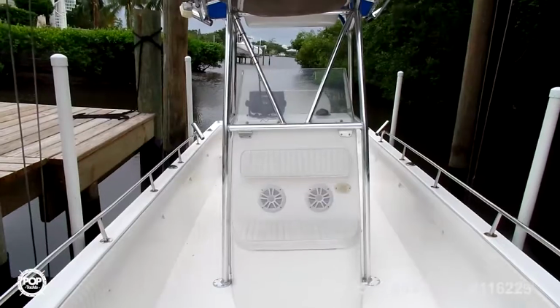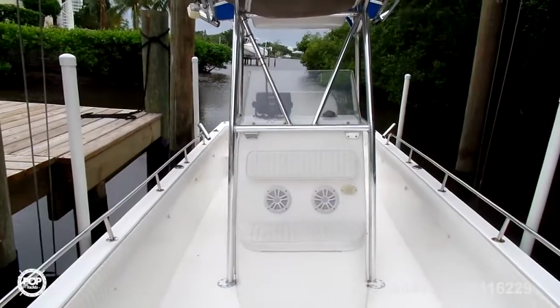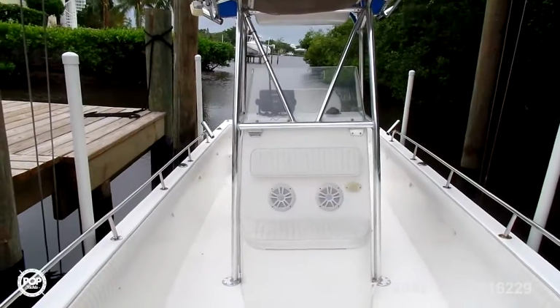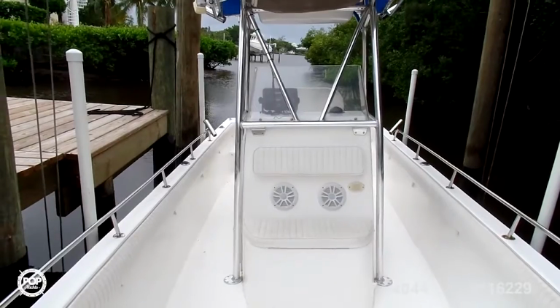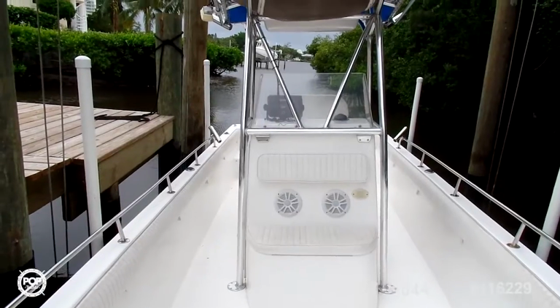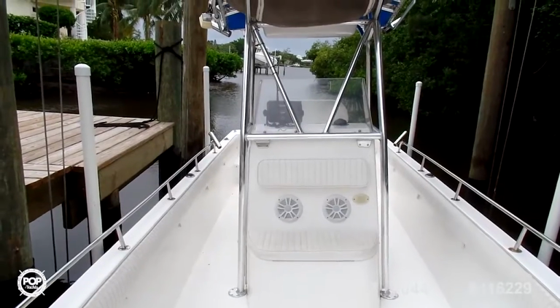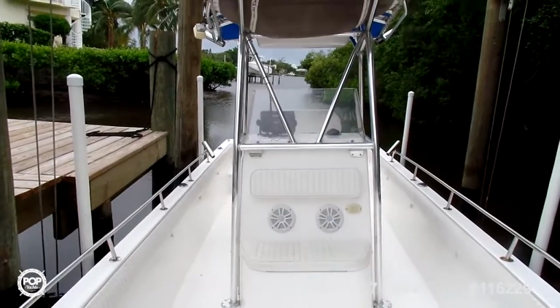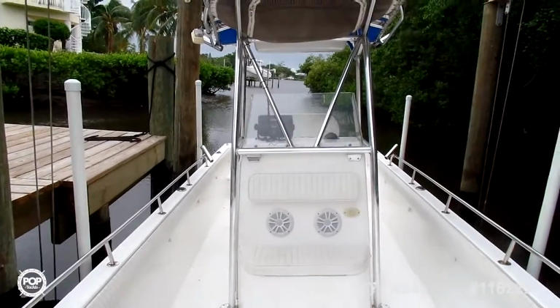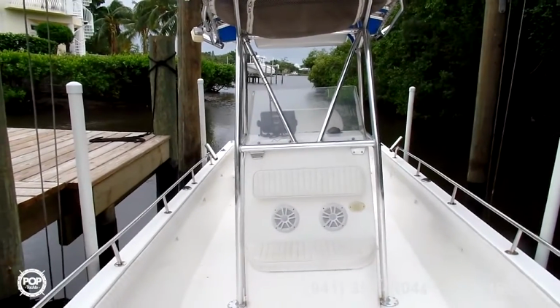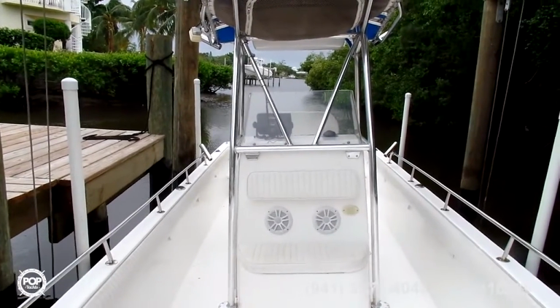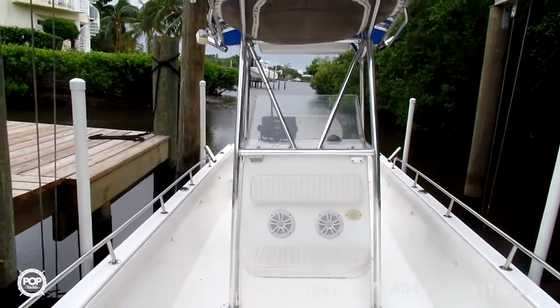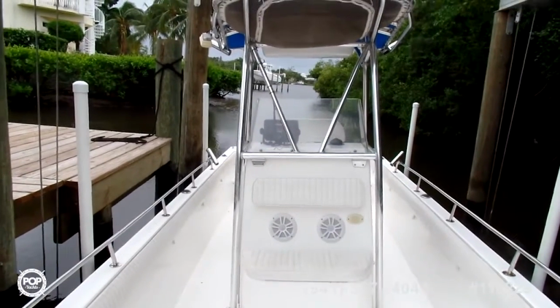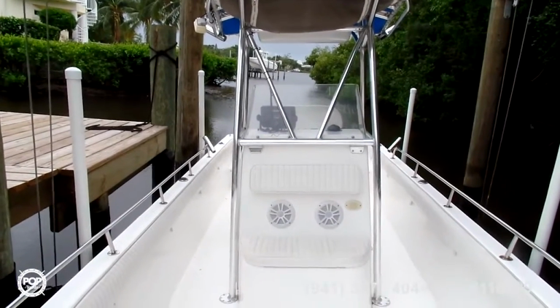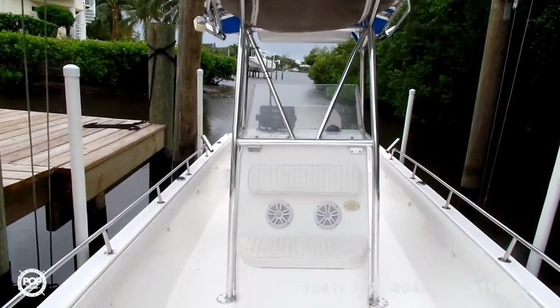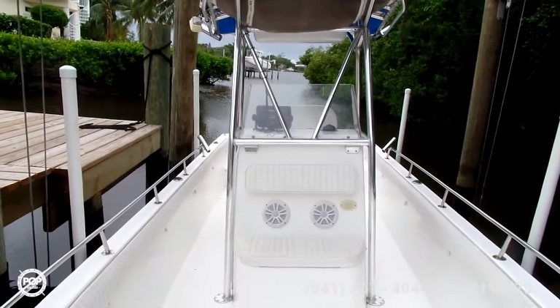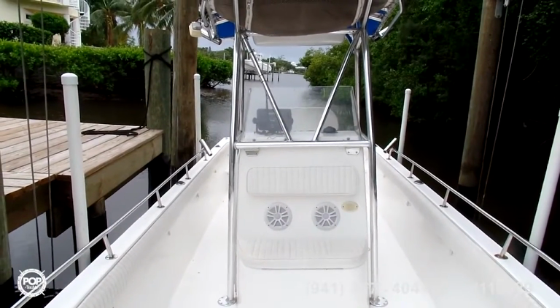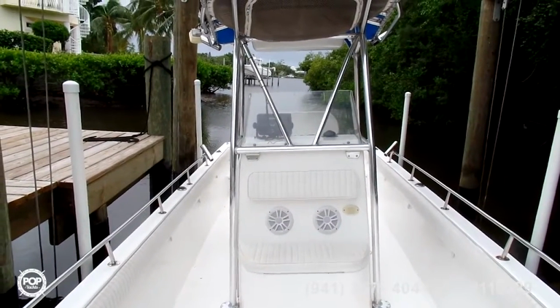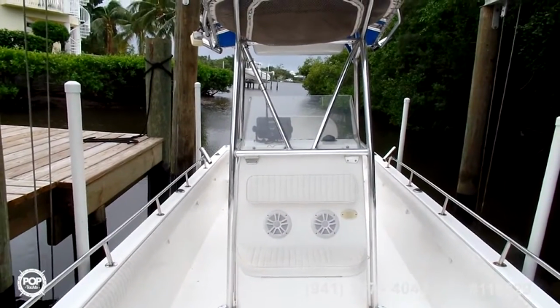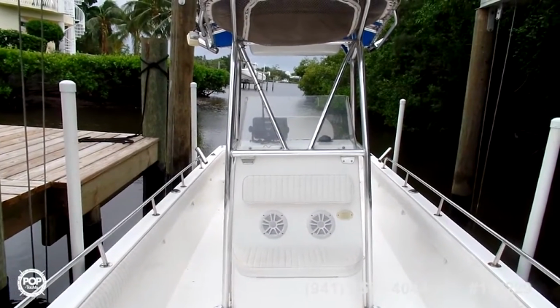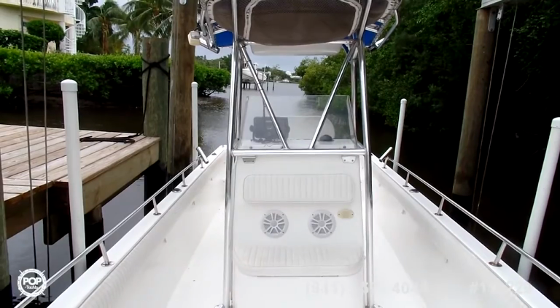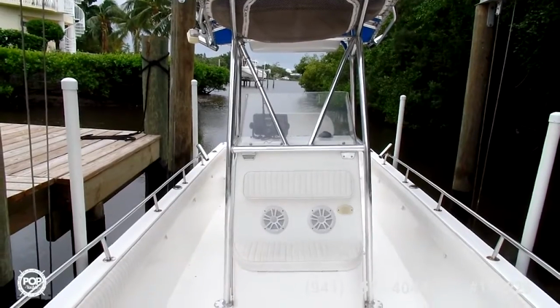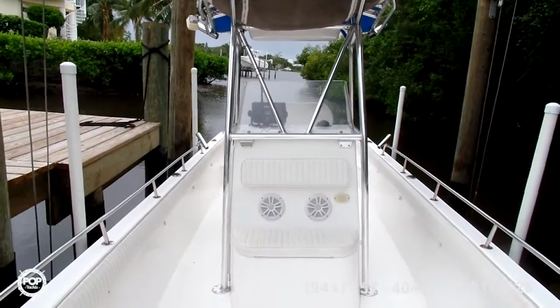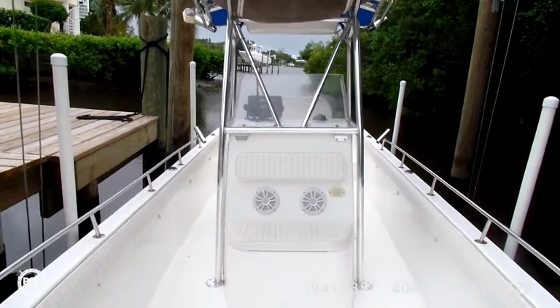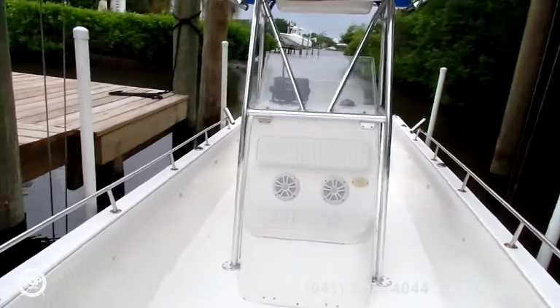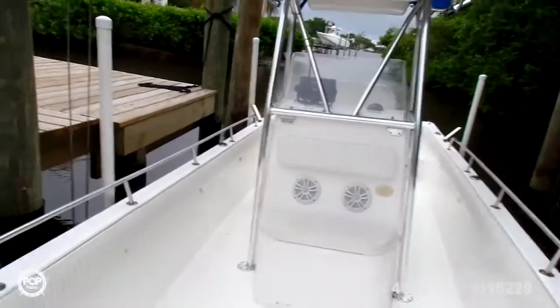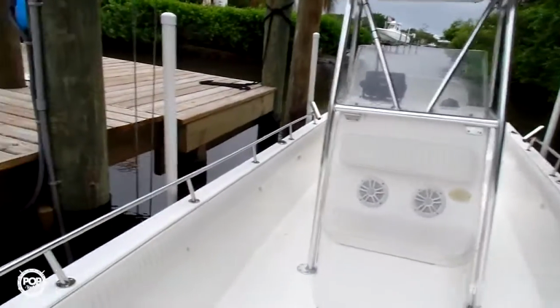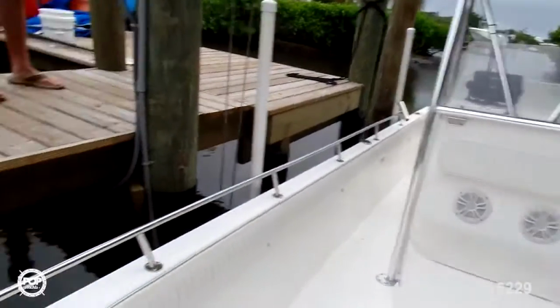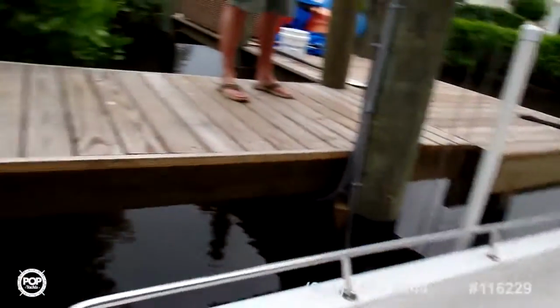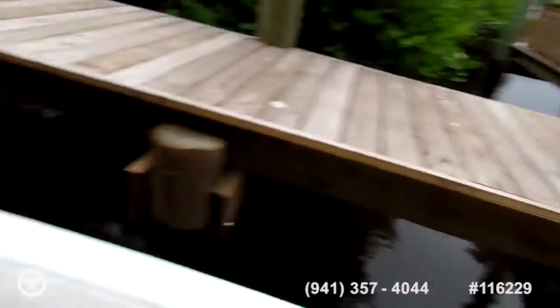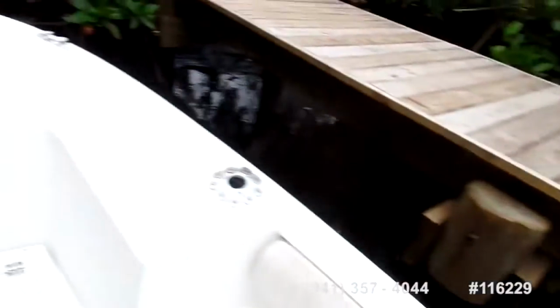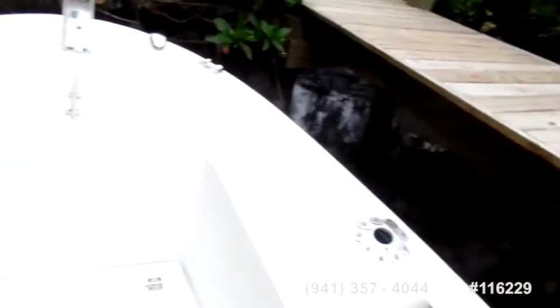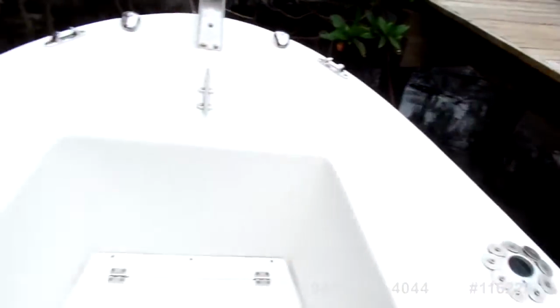This is Howard Barr with Pop Yachts. I'm here today in beautiful Tequesta, Florida with an Angler Panga, and we're going to take a look at the interior of the boat.